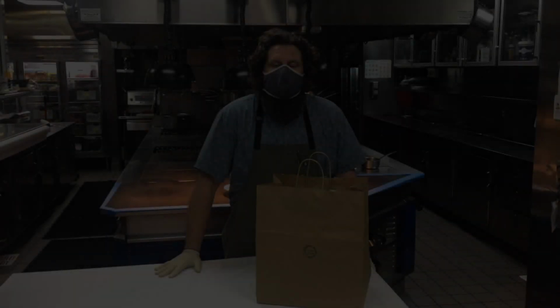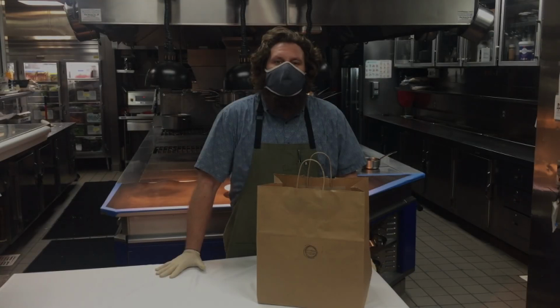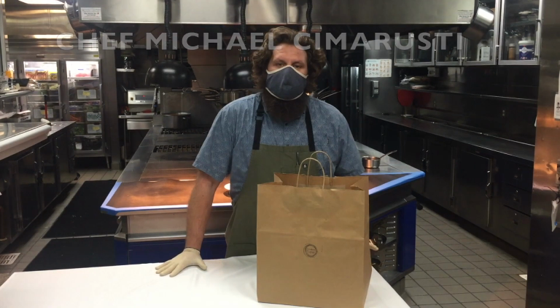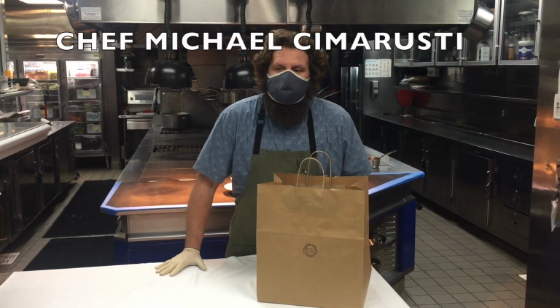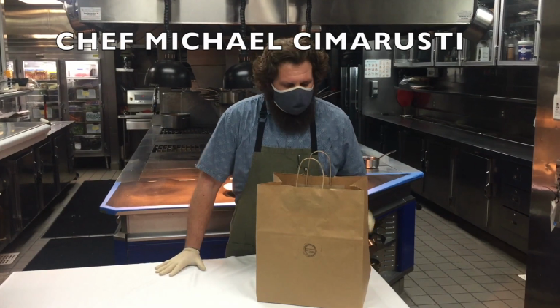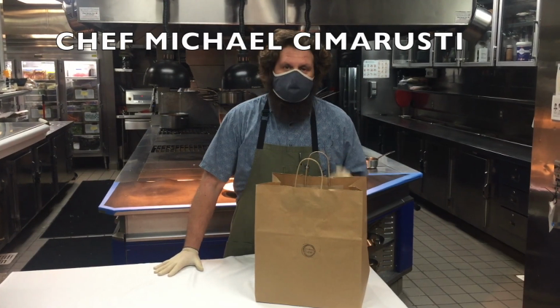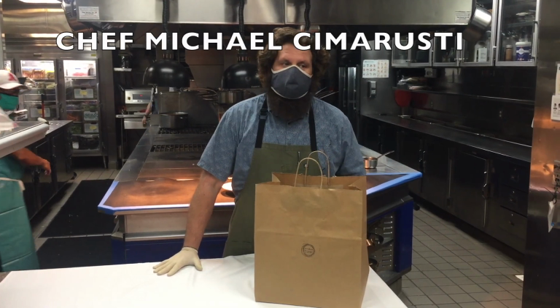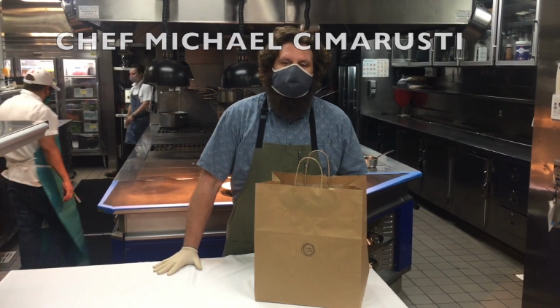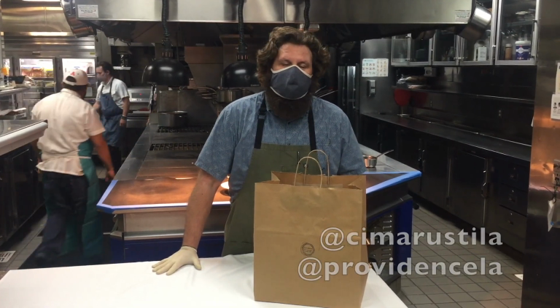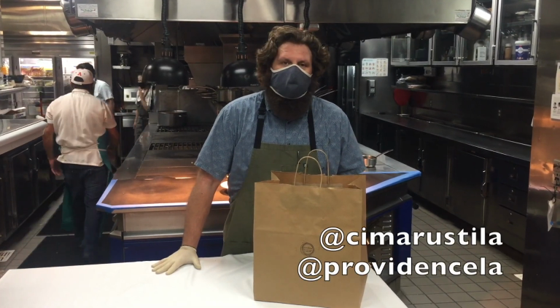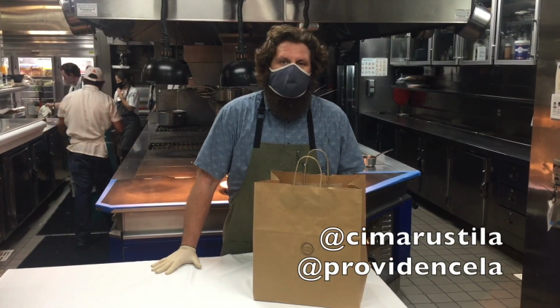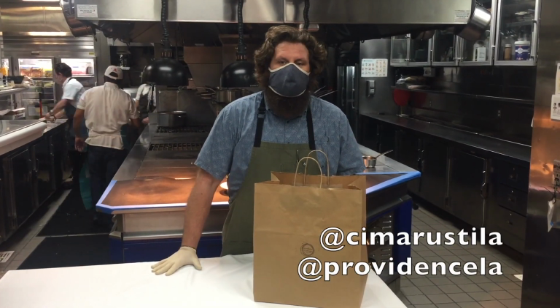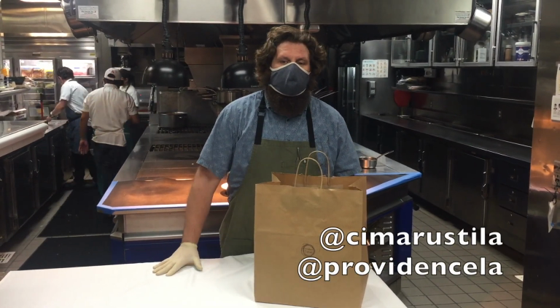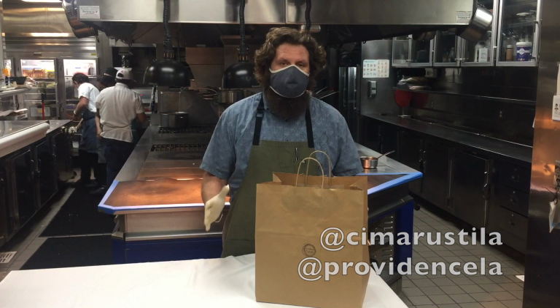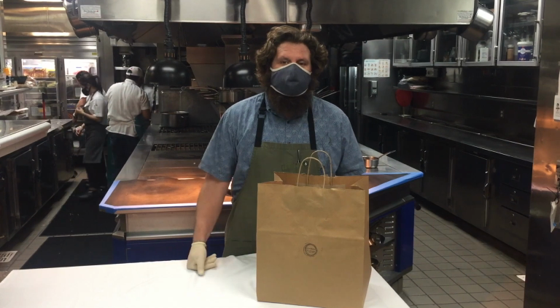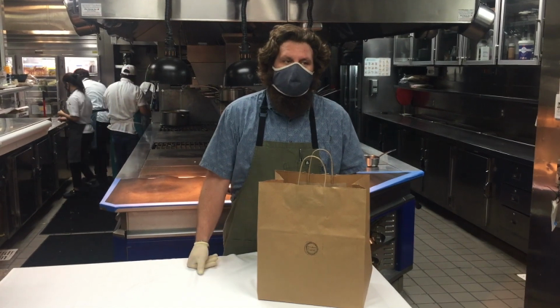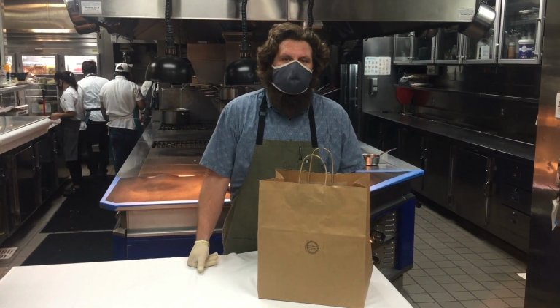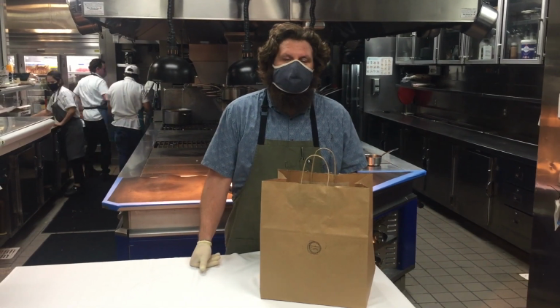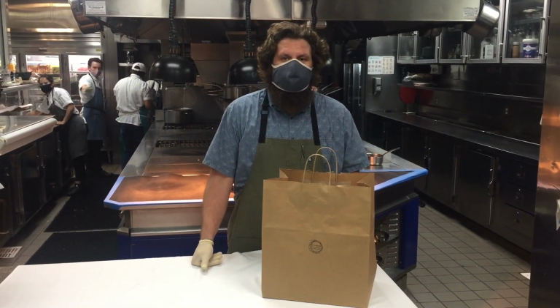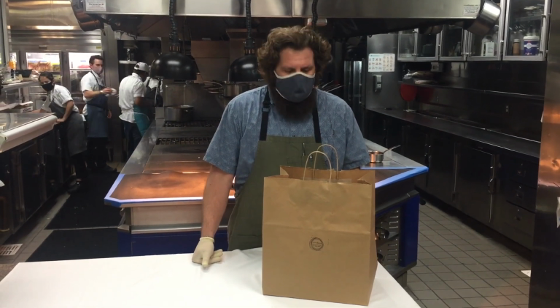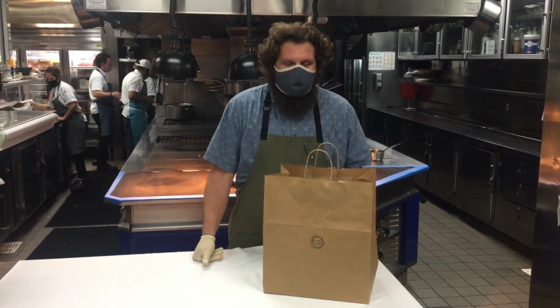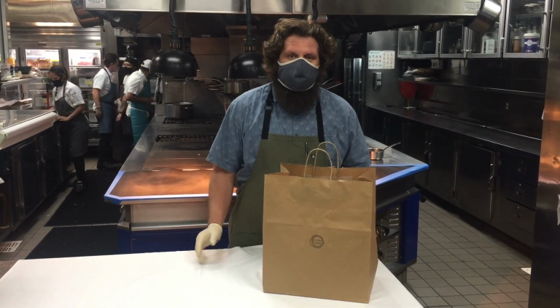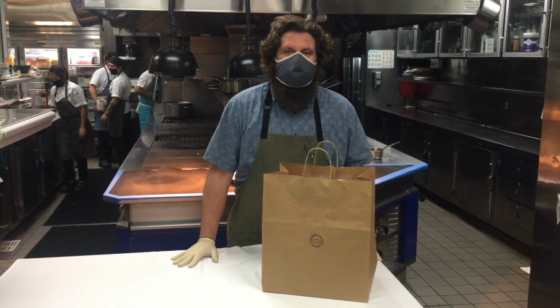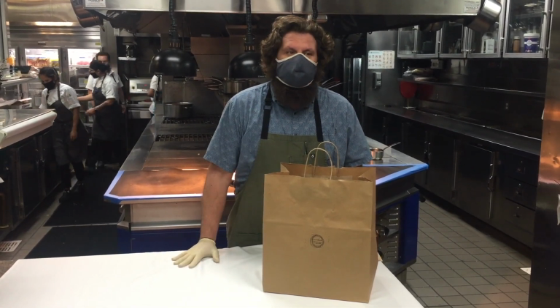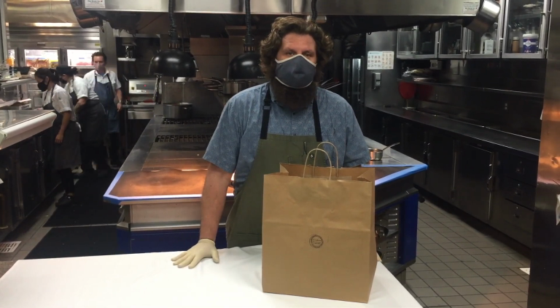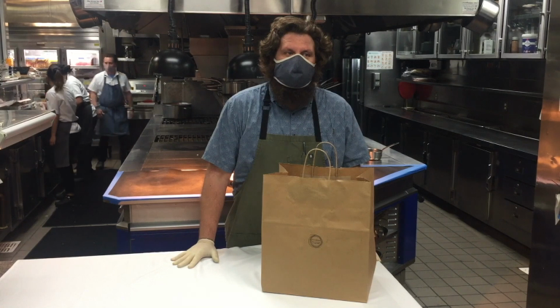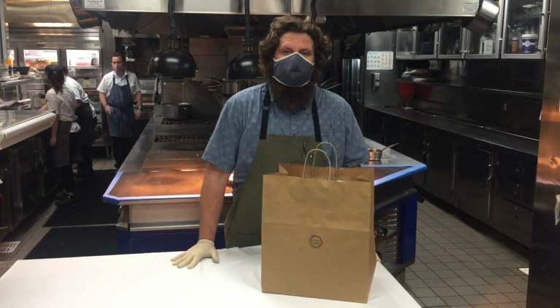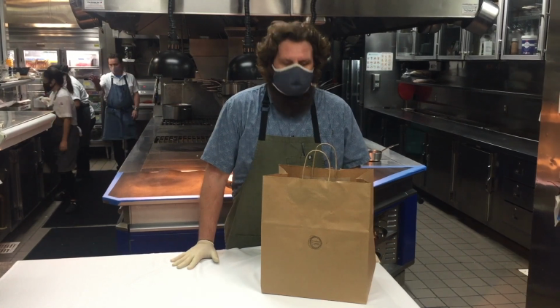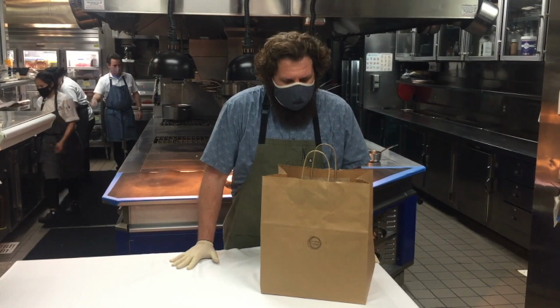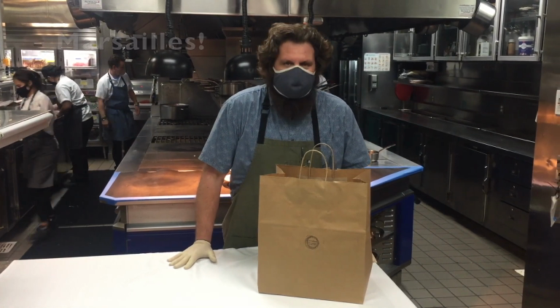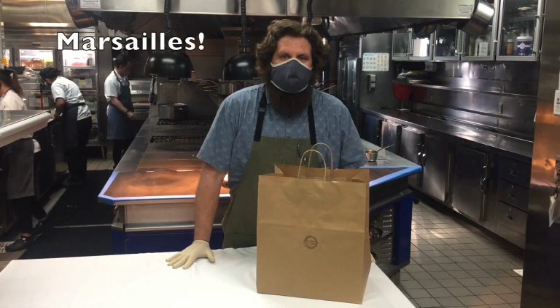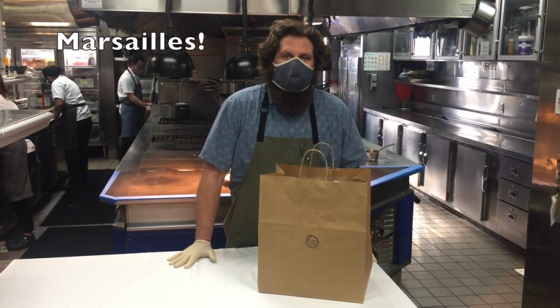Hi everybody. My name is Michael Smirassi. We're here in the Providence kitchen and I want to thank you first of all for ordering the Providence to-go. Our first En Voyage menu brings us to the south of France, specifically to the town of Marseille.